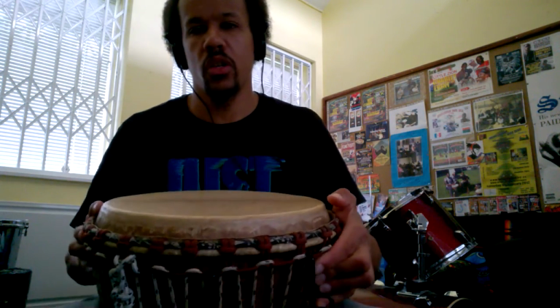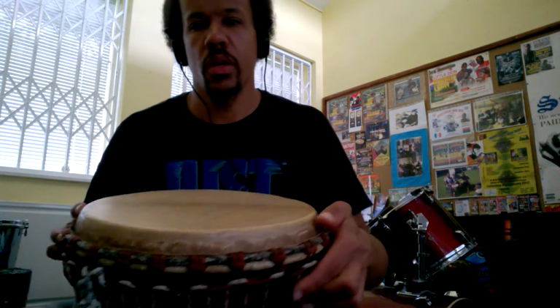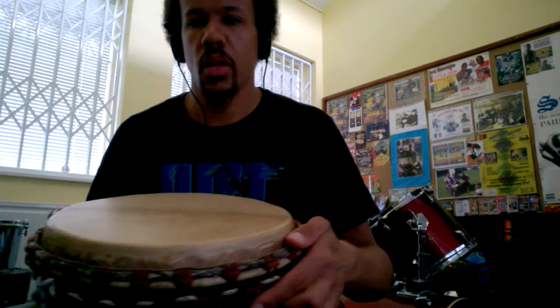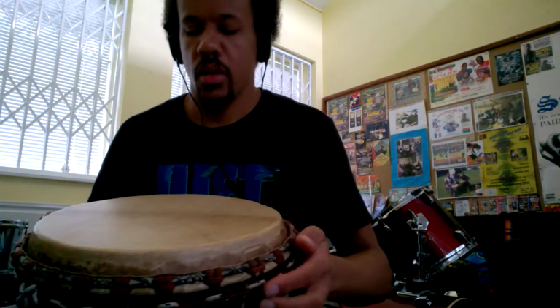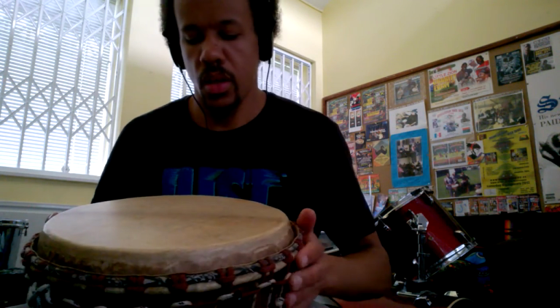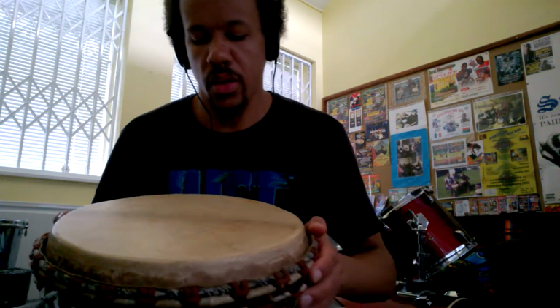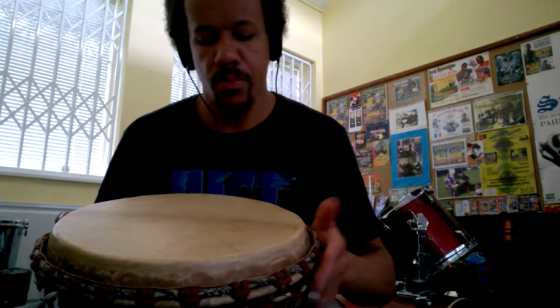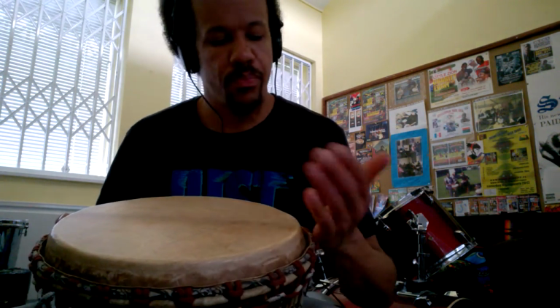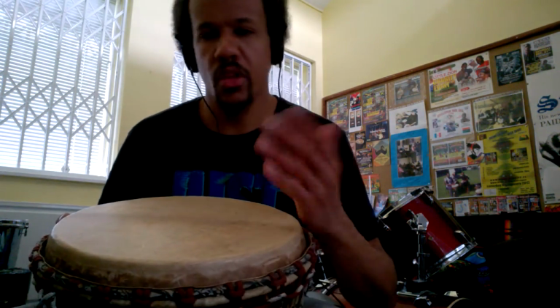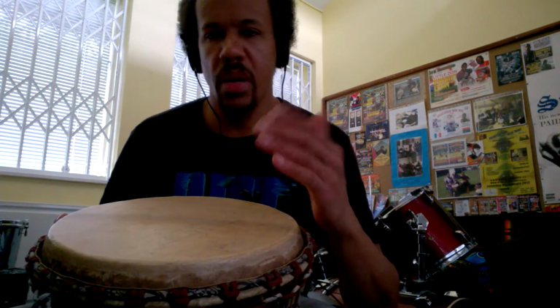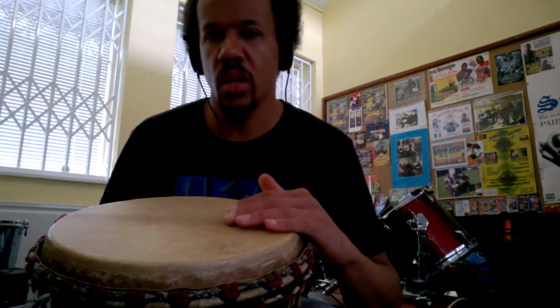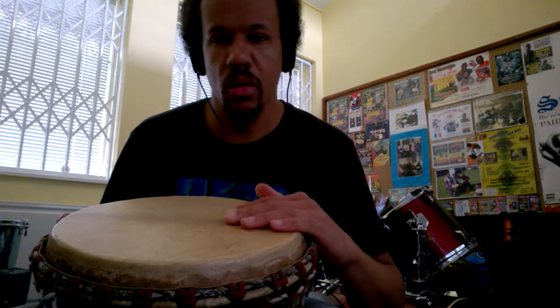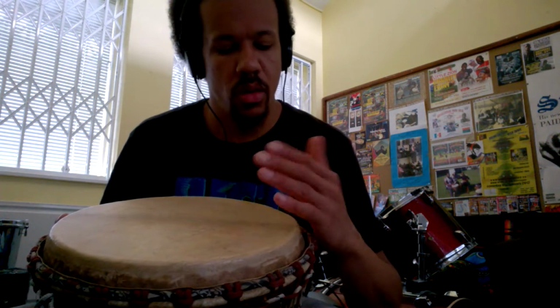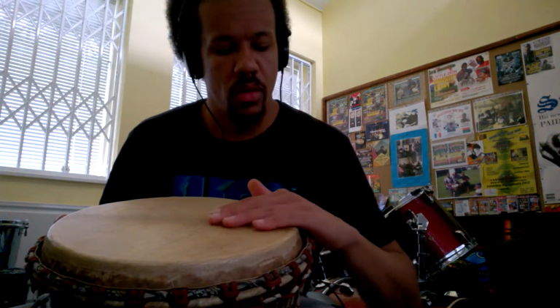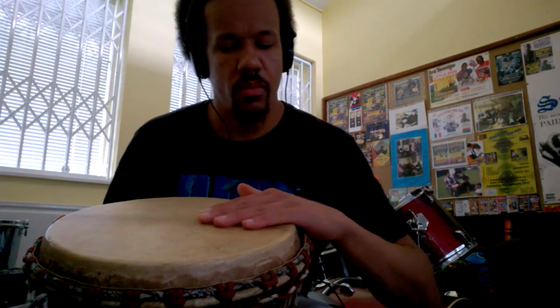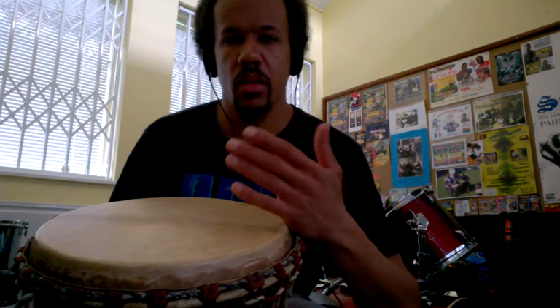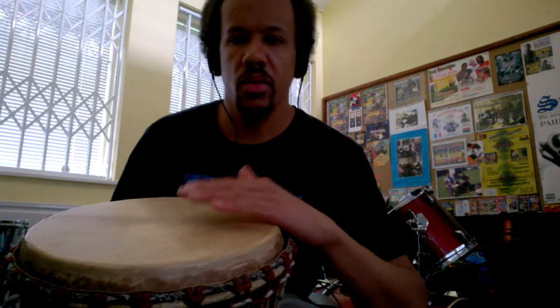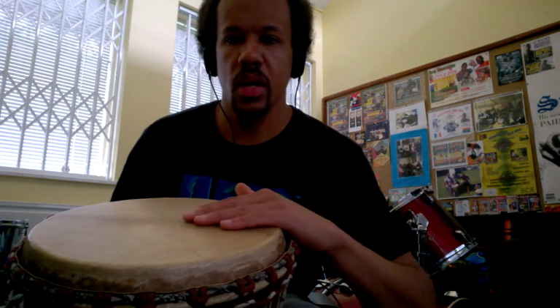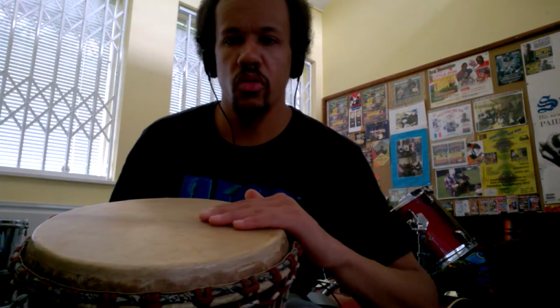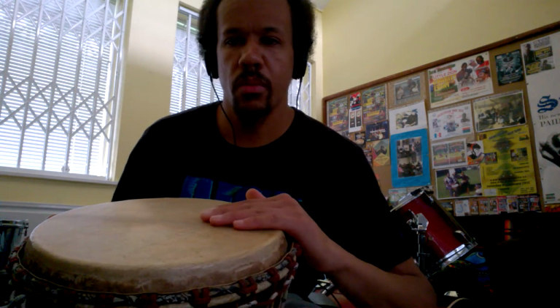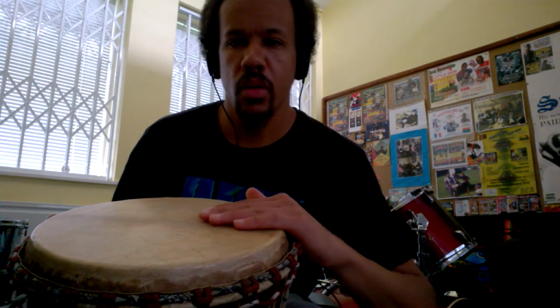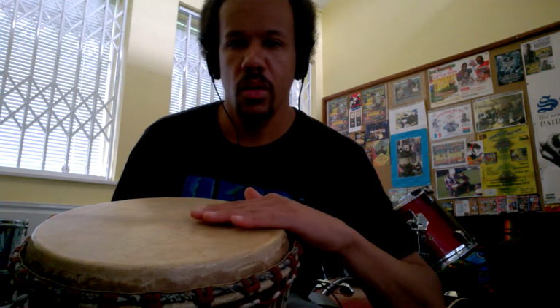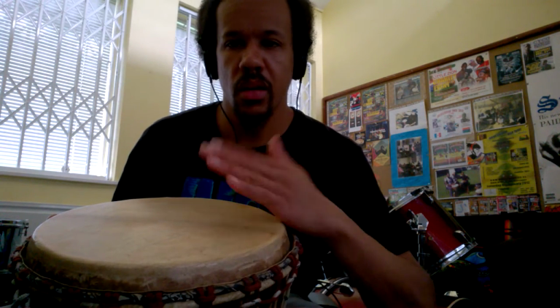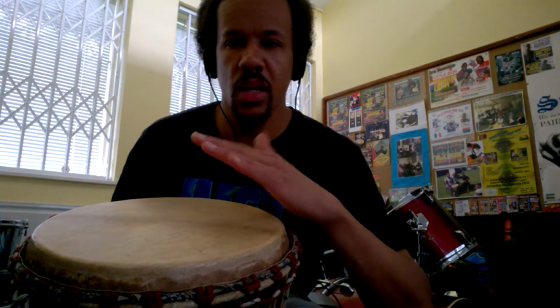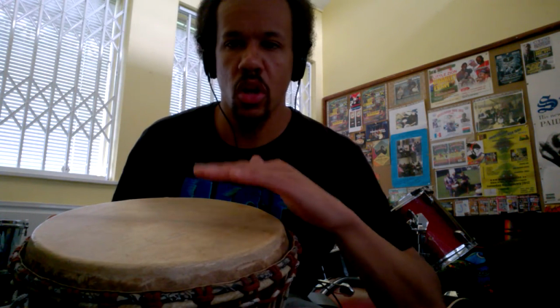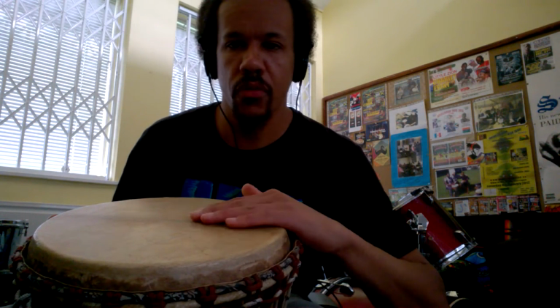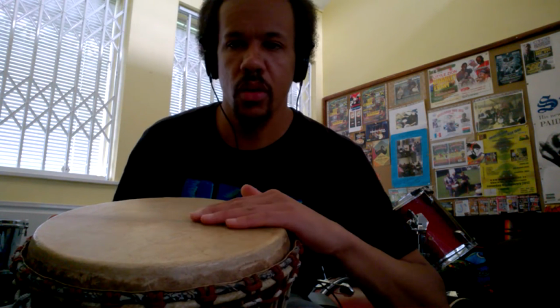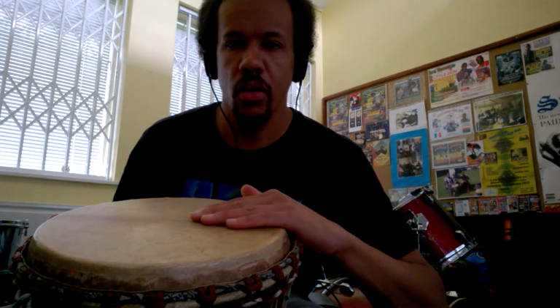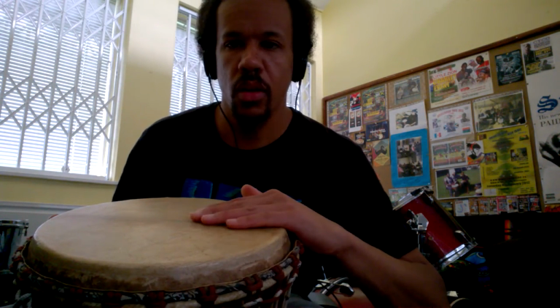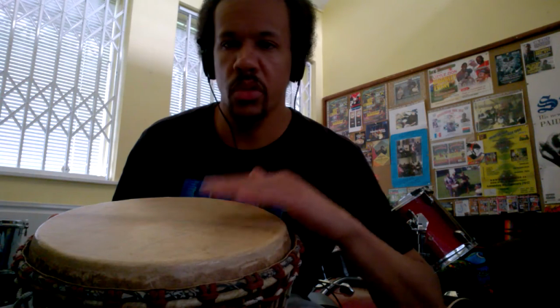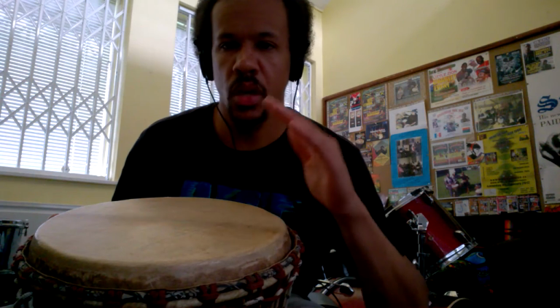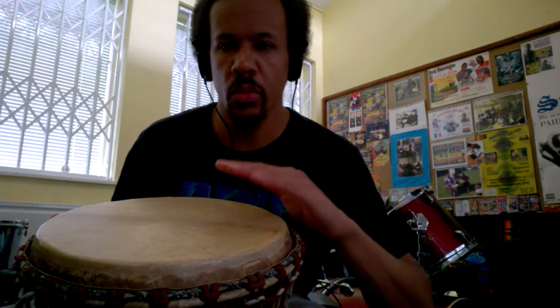The first one is just a basic hit. My hand is on the side of the drum, slightly curved, and I'm just hitting it normally.